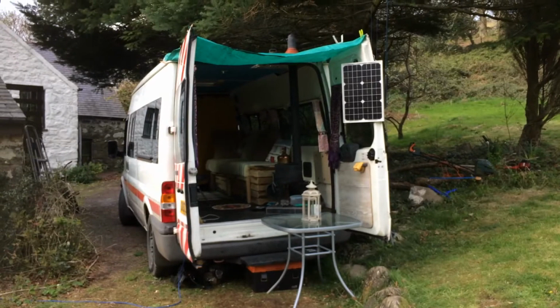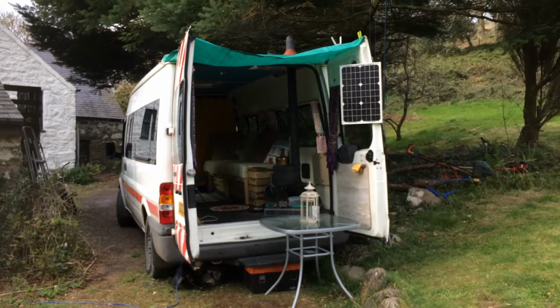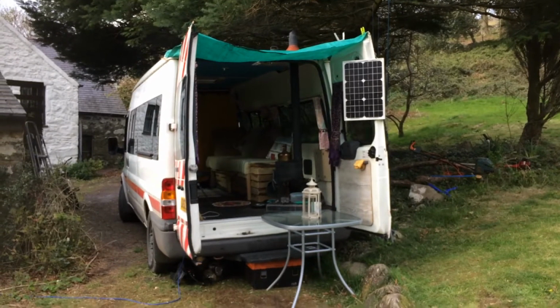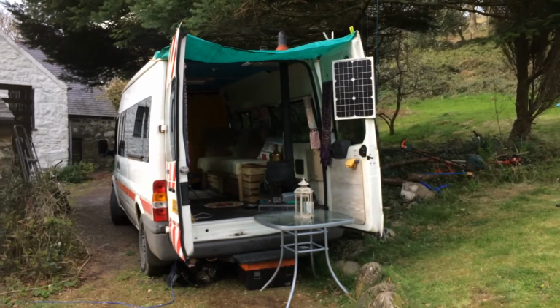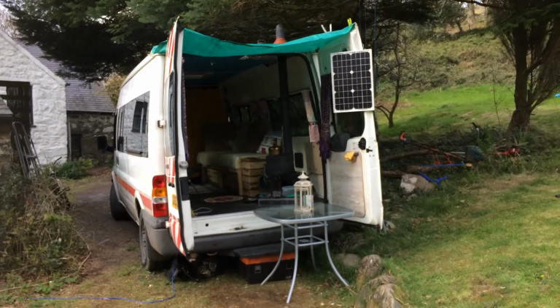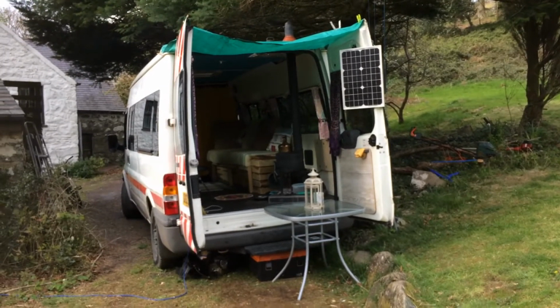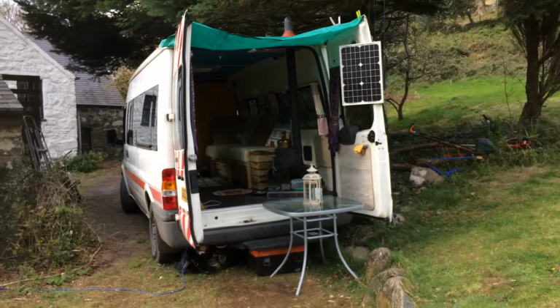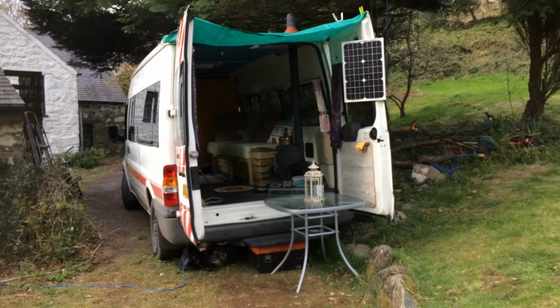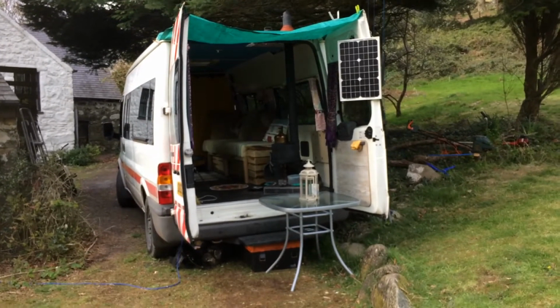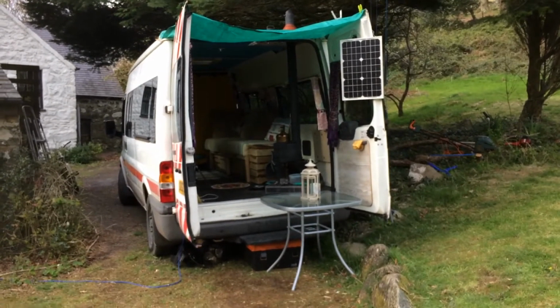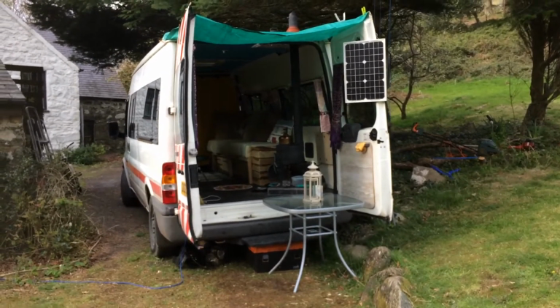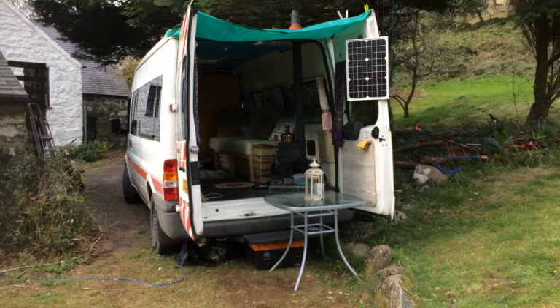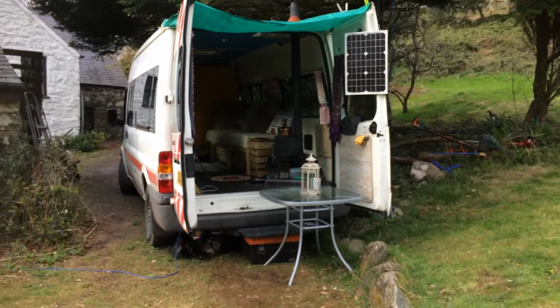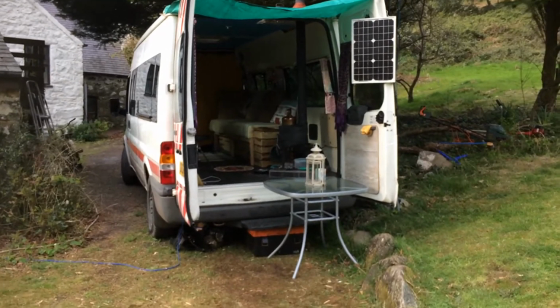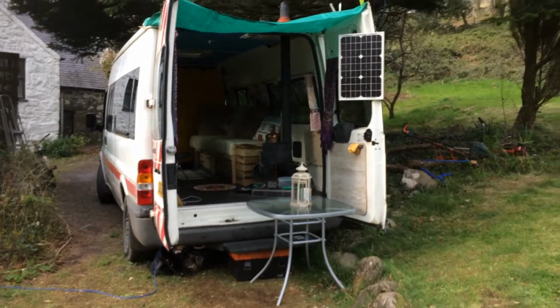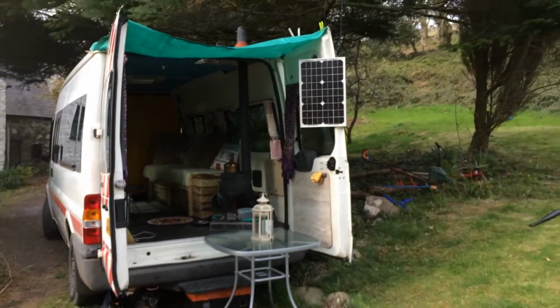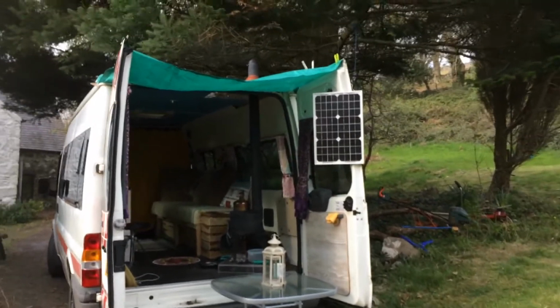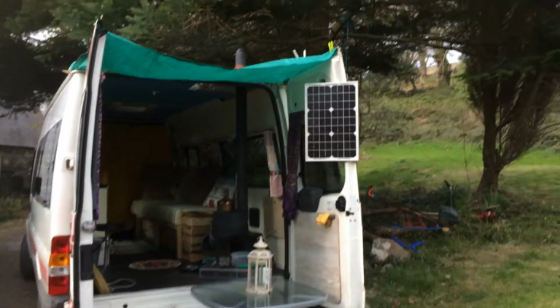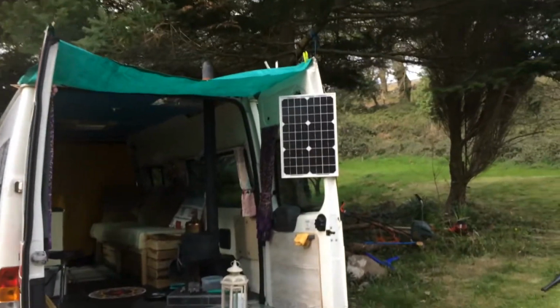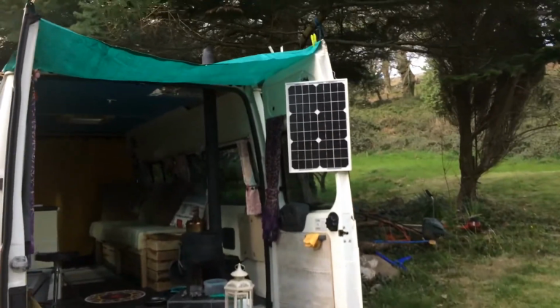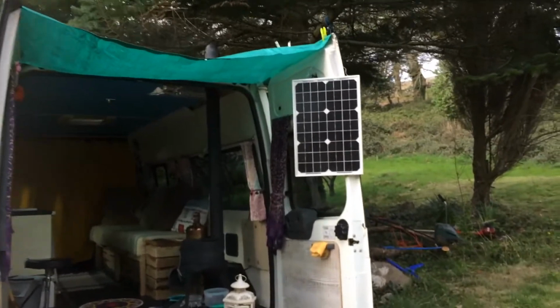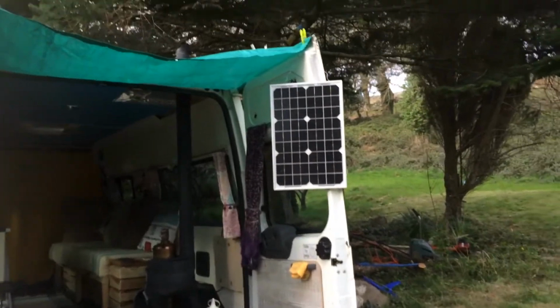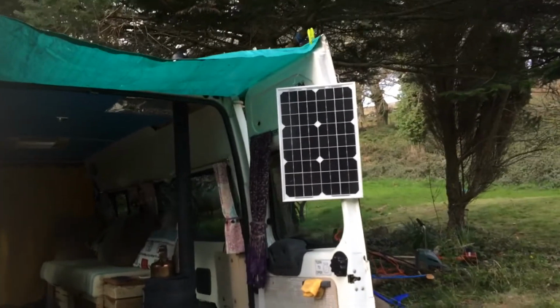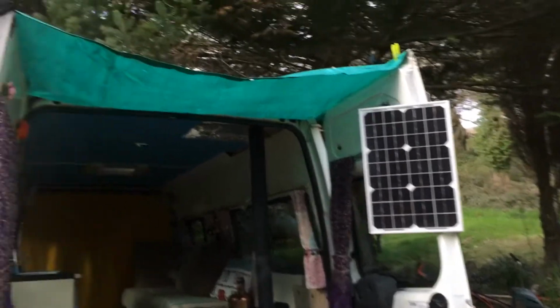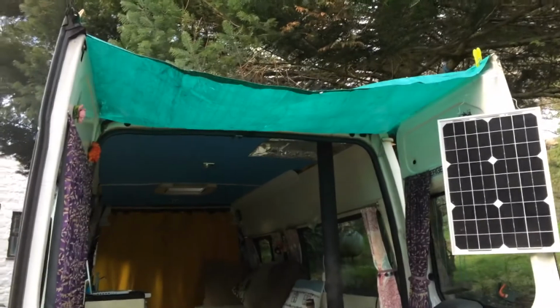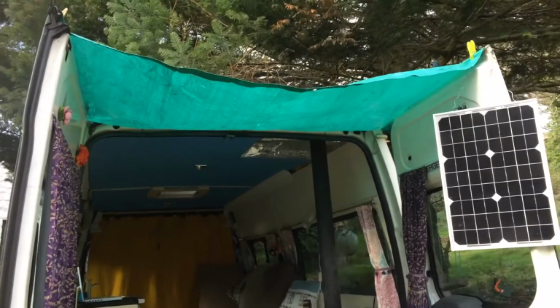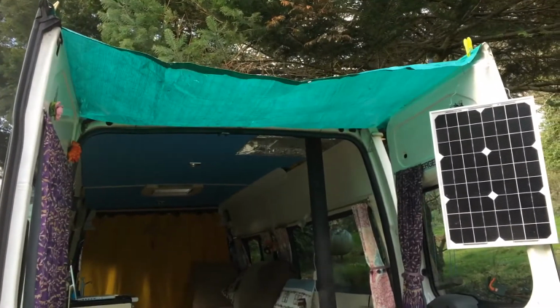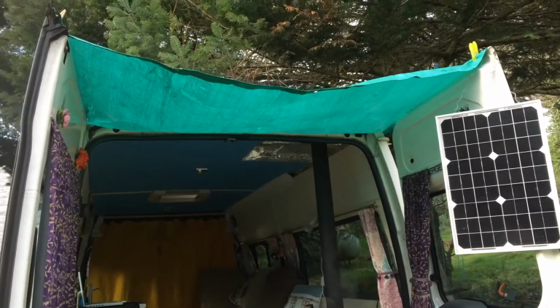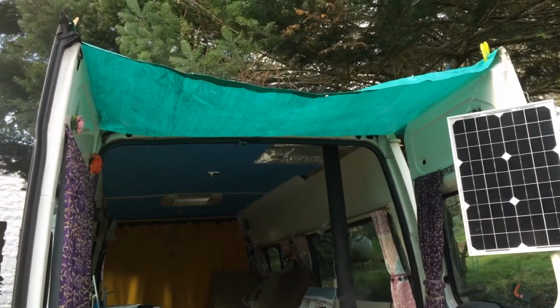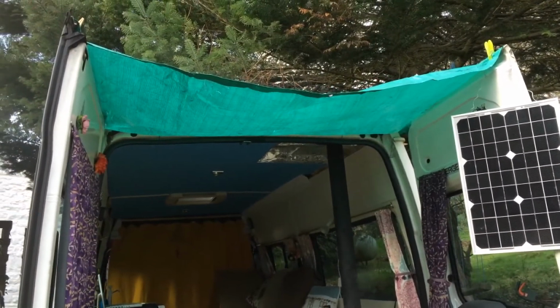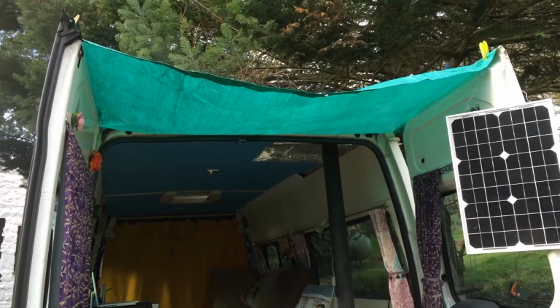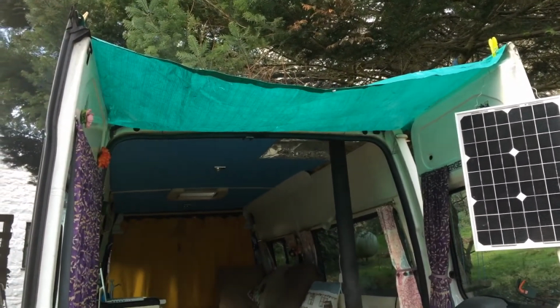Hello Freedom Finders, a little update on the van, a little van tour like we promised. So we've got the solar panel out which we just hook out on the back door. We've got a makeshift awning which is a bit of pound shop tarpaulin, pegged on.